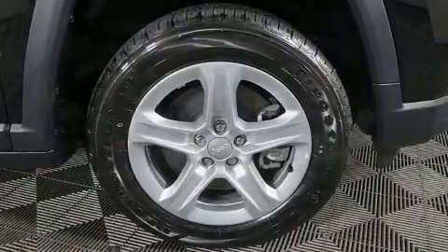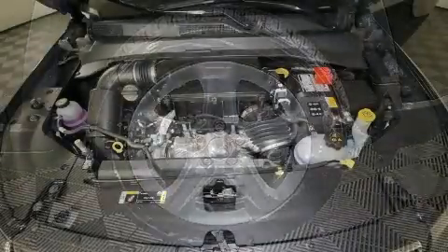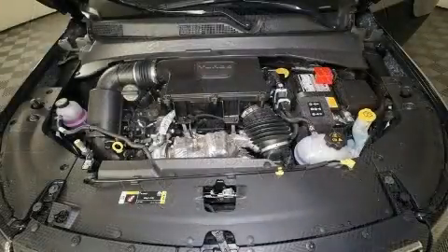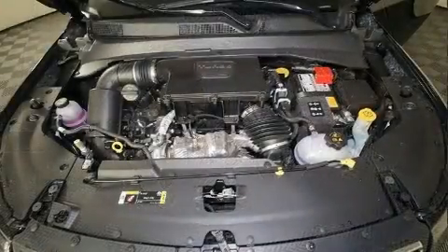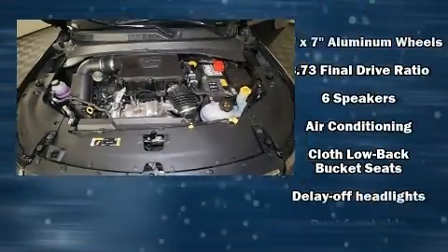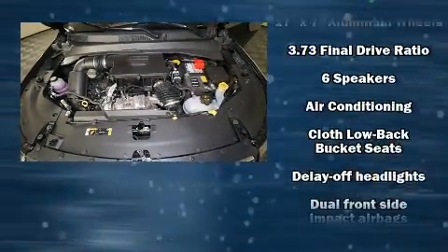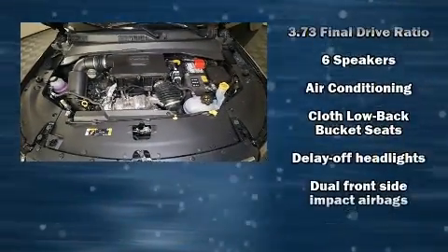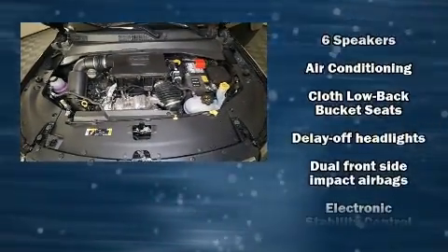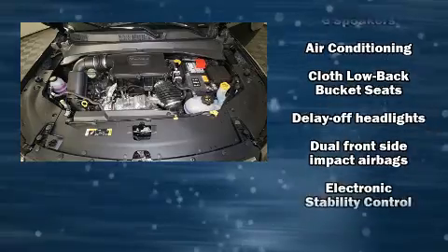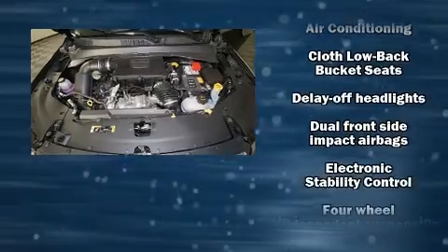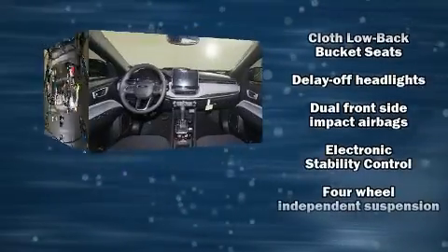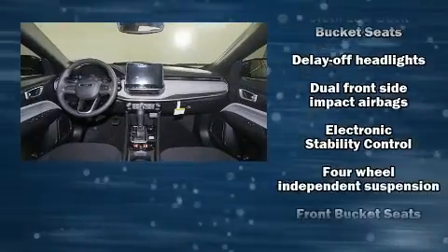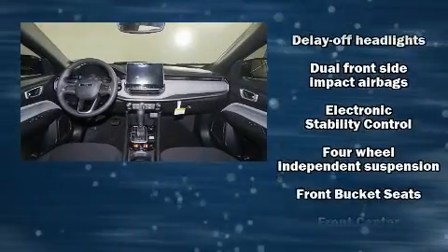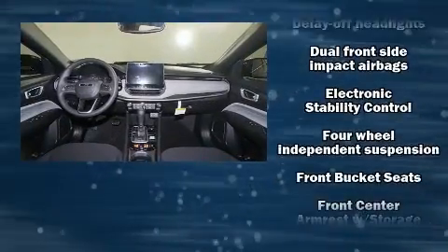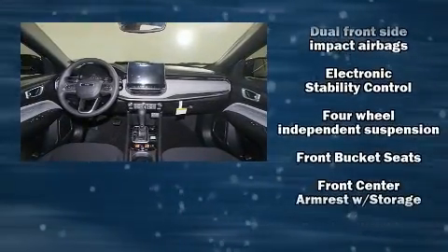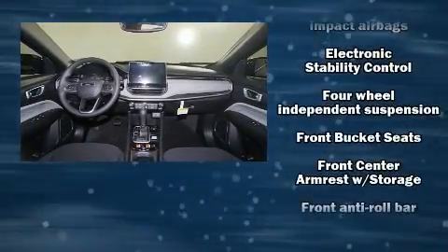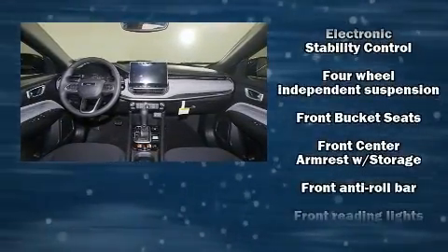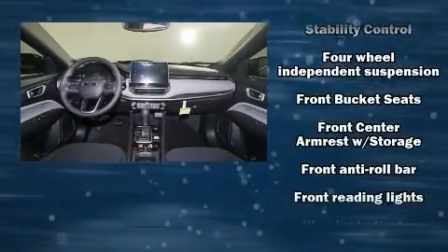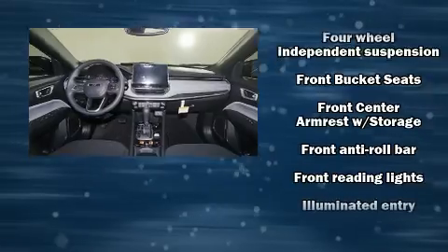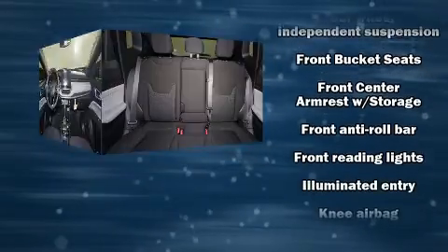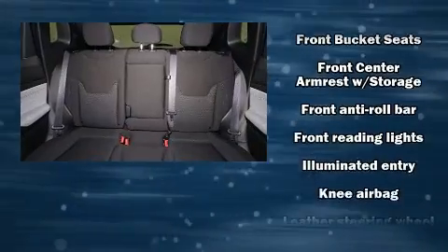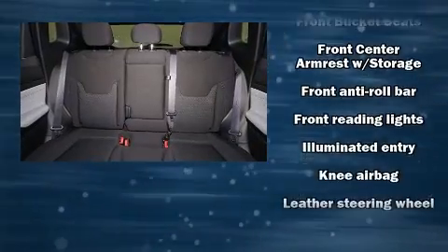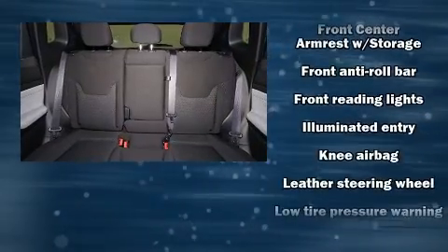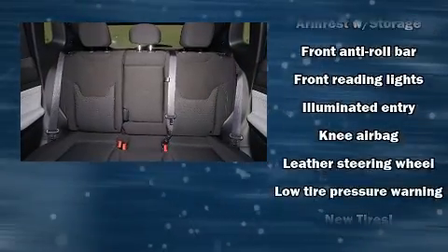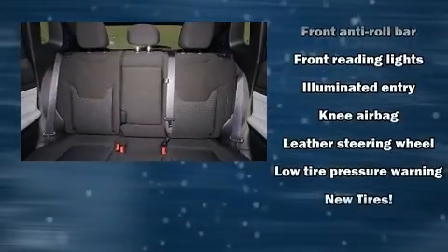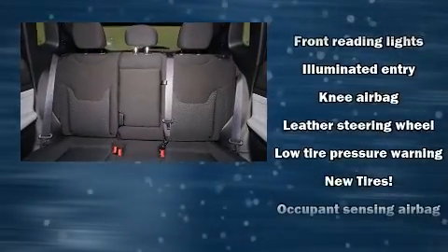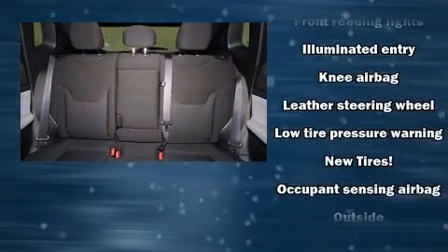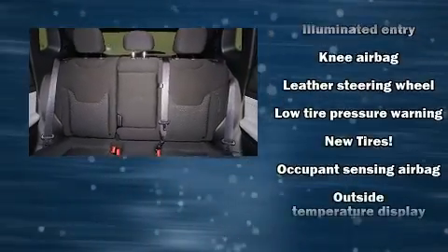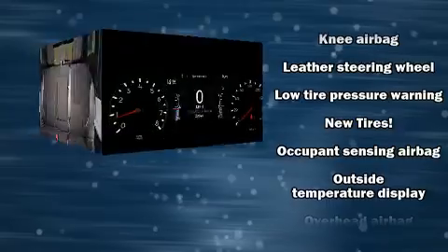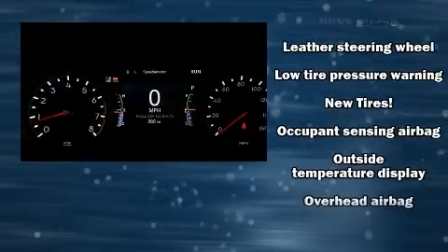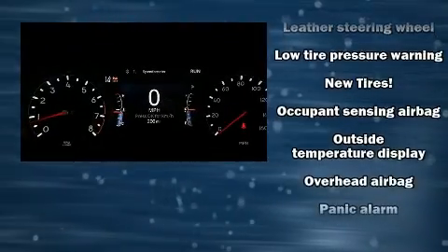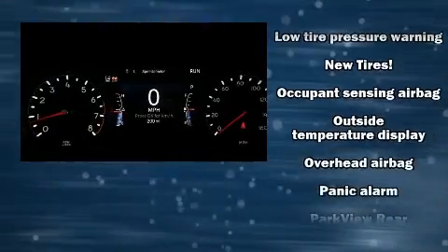Jeep also prioritized safety and security with features such as dual front impact airbags, head curtain airbags, traction control, brake assist, ignition disabling, and four-wheel disc brakes with ABS.